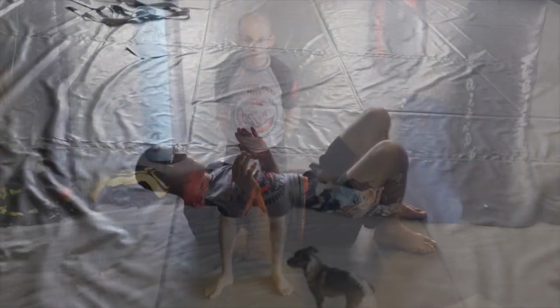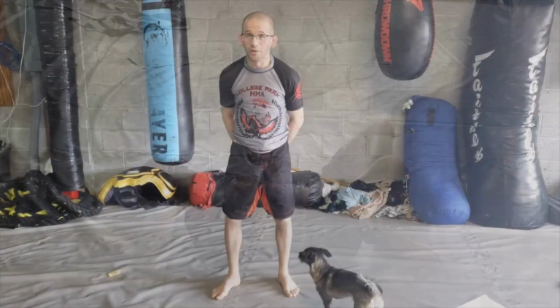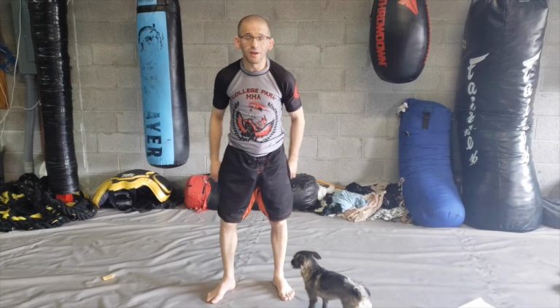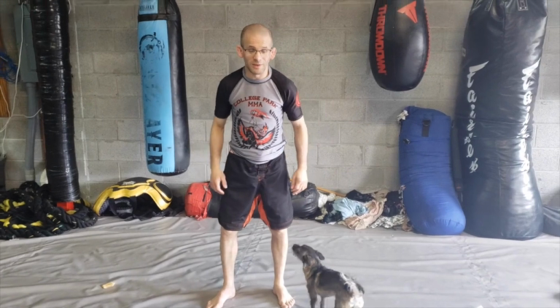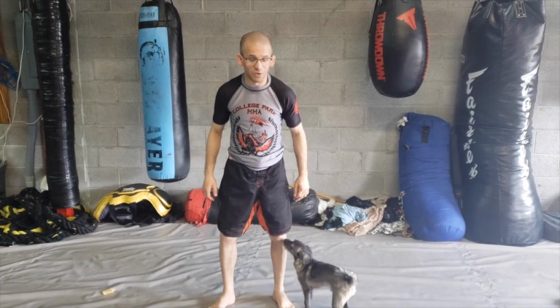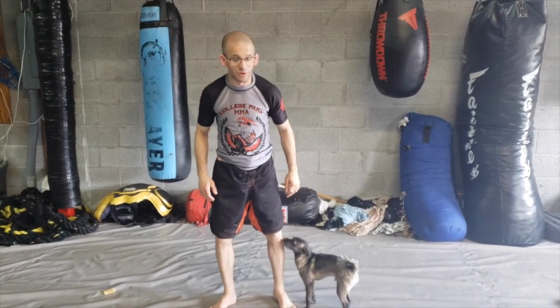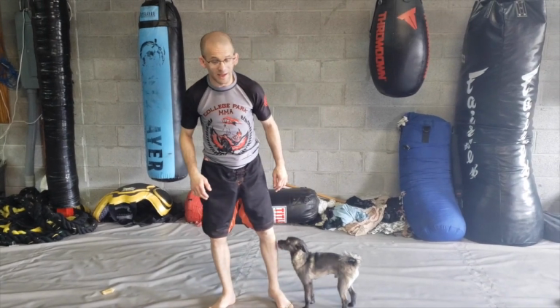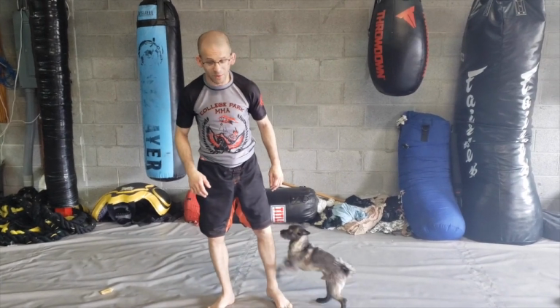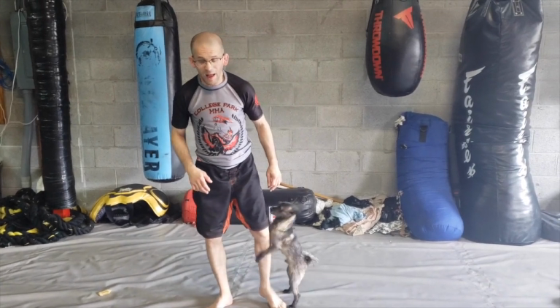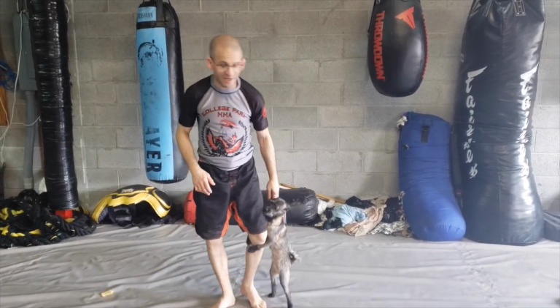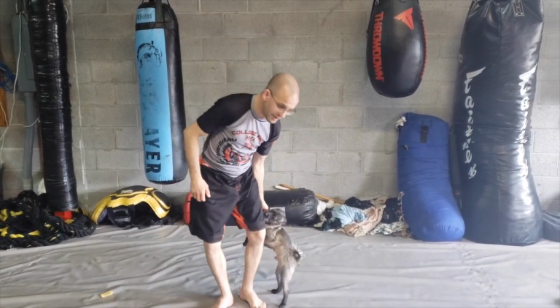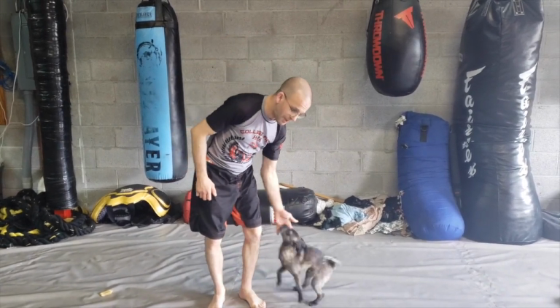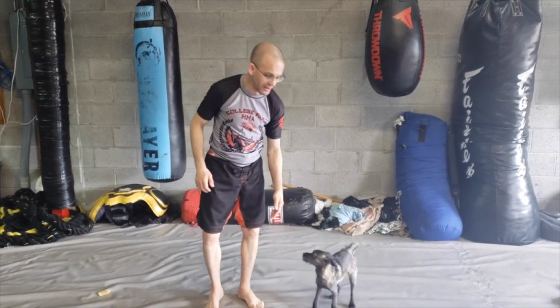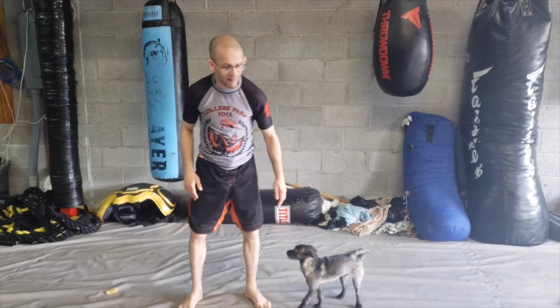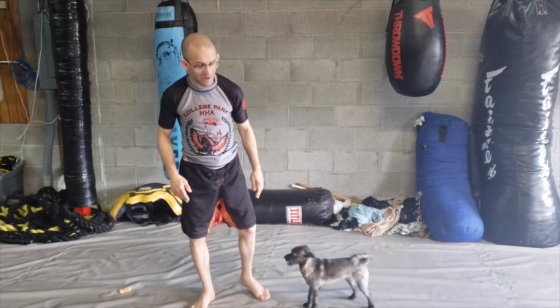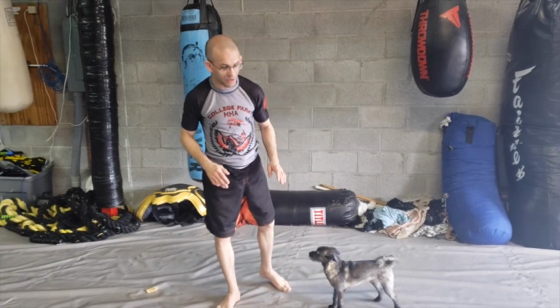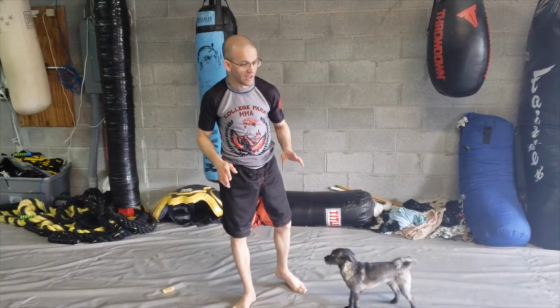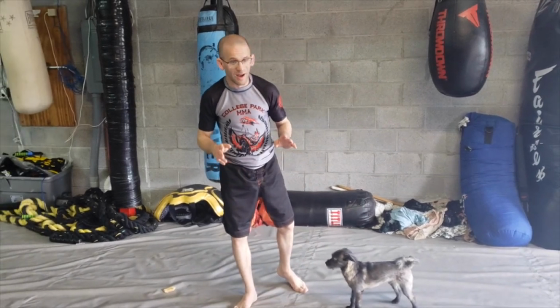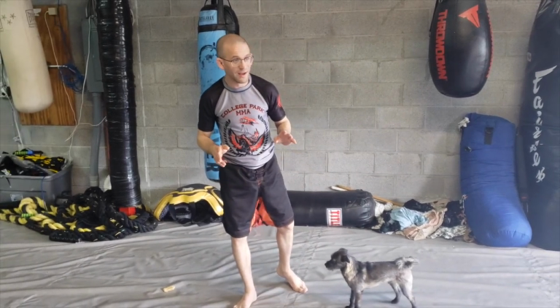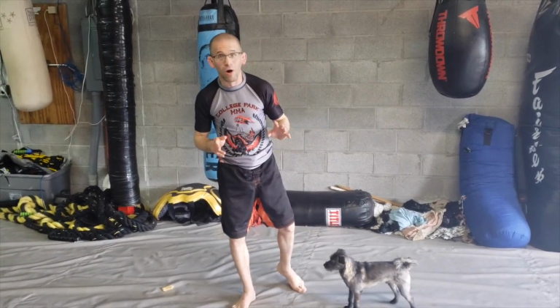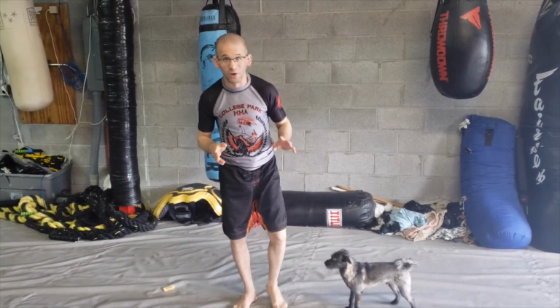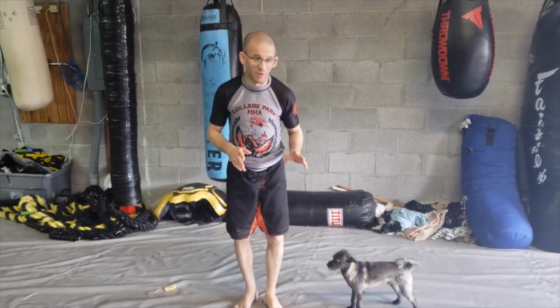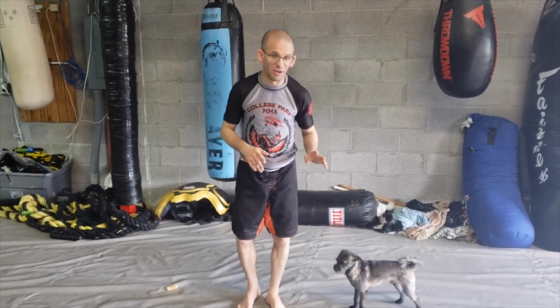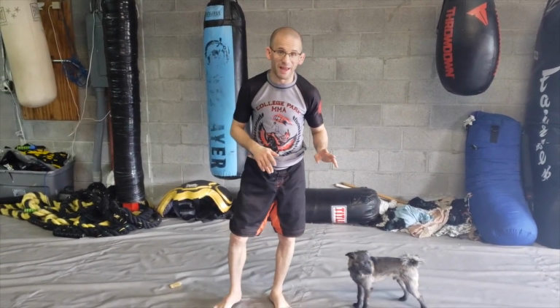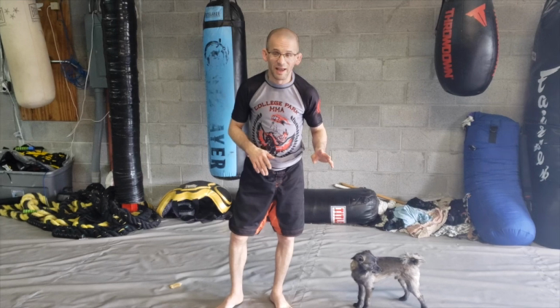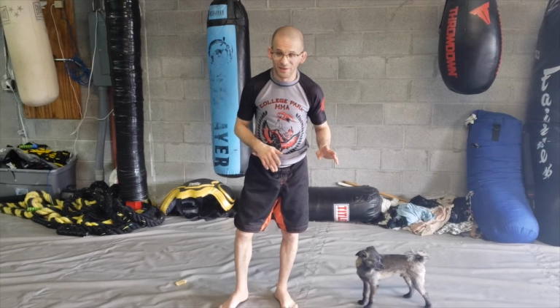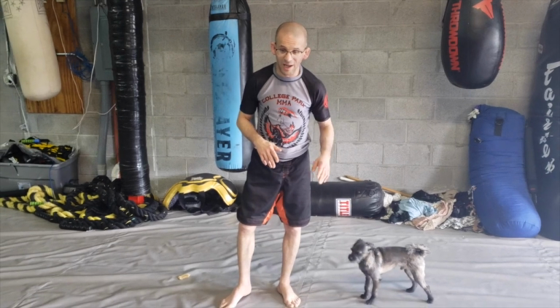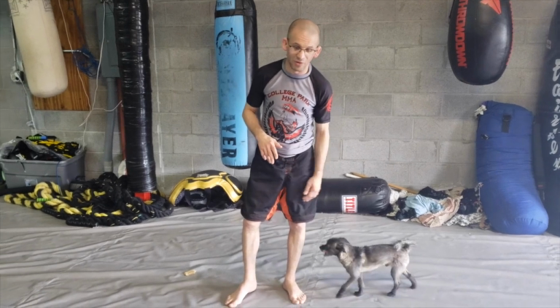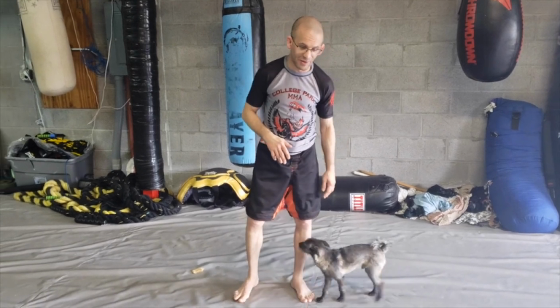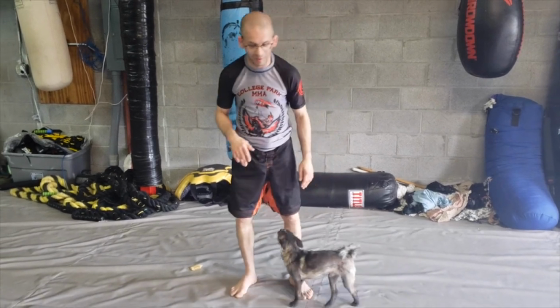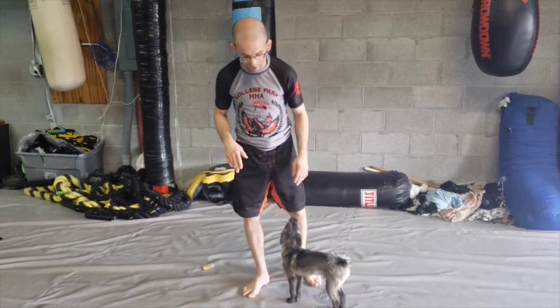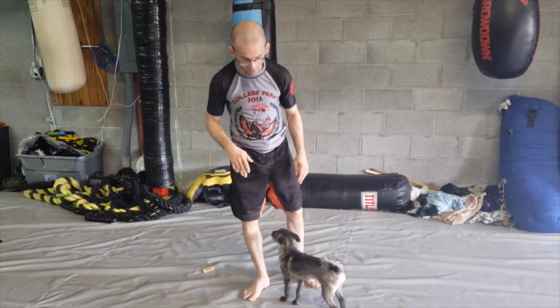Our drill now is our wrestling shot drill for doubles and singles. I would definitely not recommend doing this on a hard surface — you're going to want something a little bit padded, unless you're not going to put your knees on the ground, which is going to be kind of hard for what we're doing.